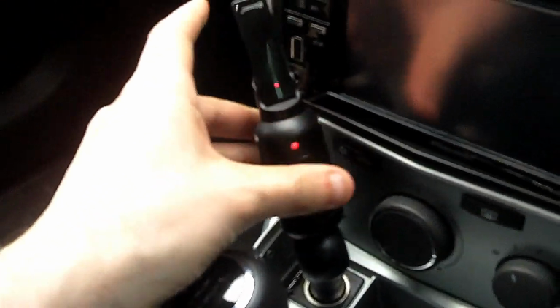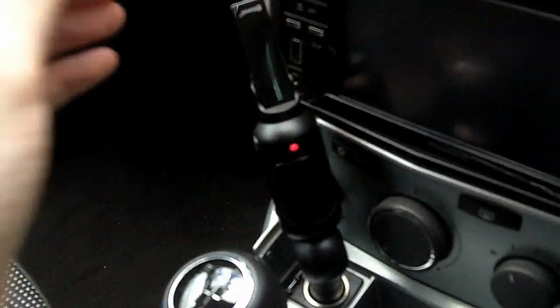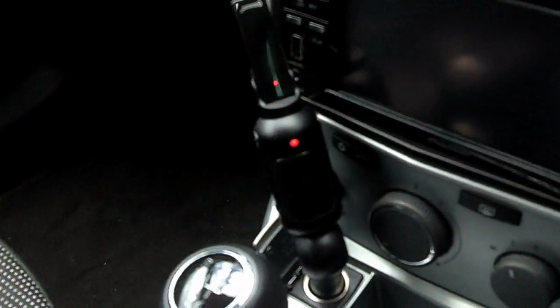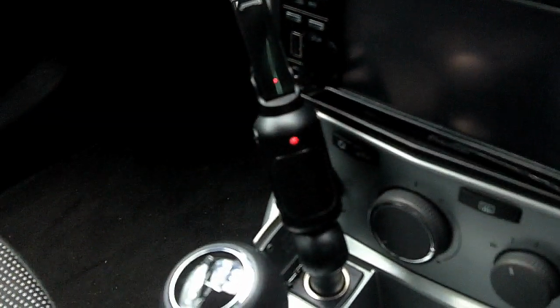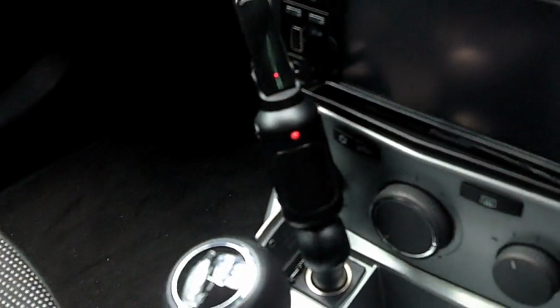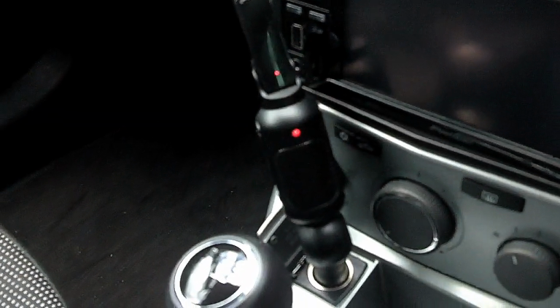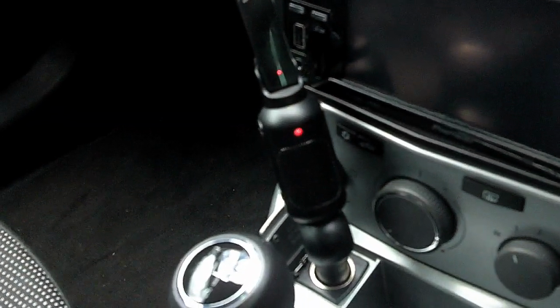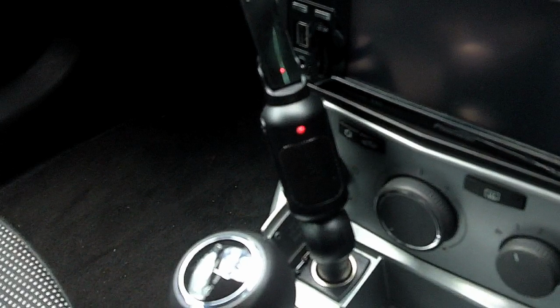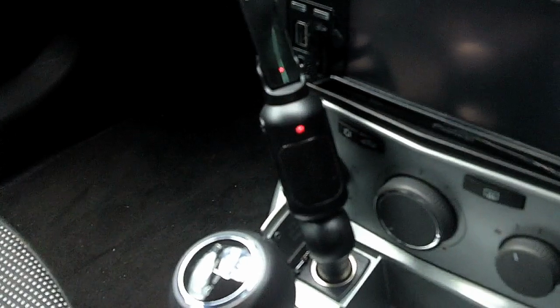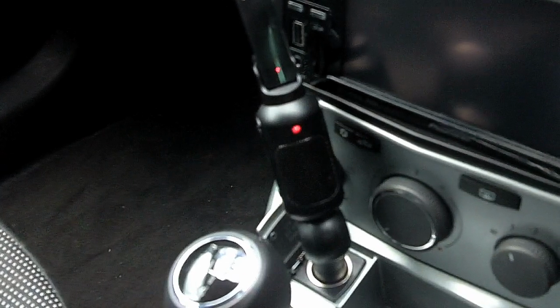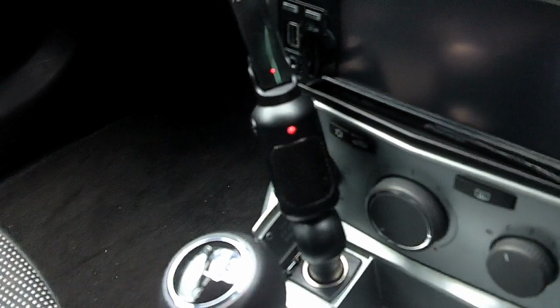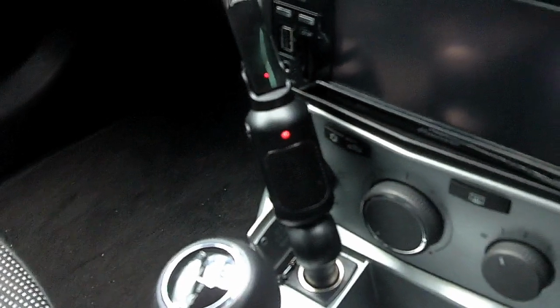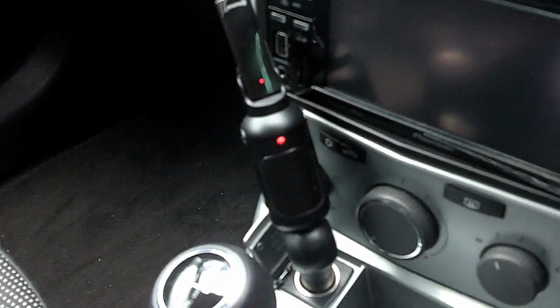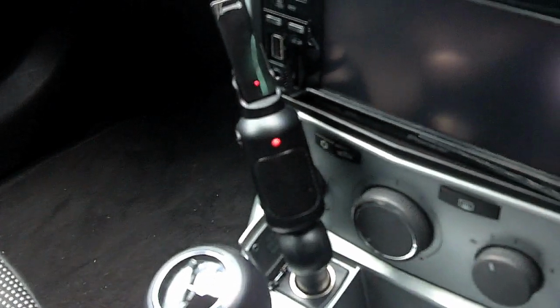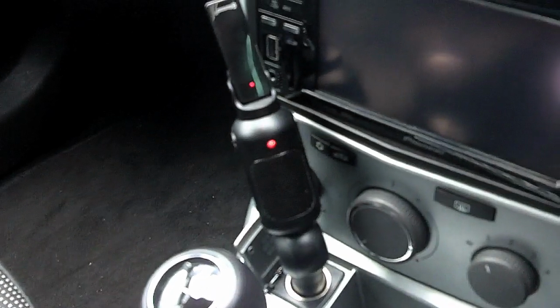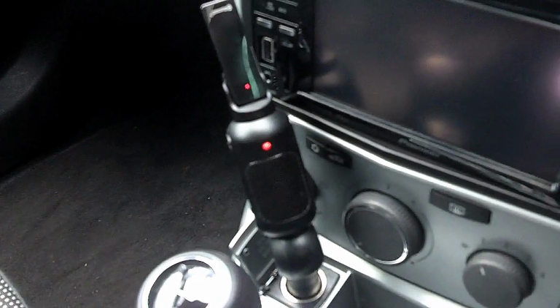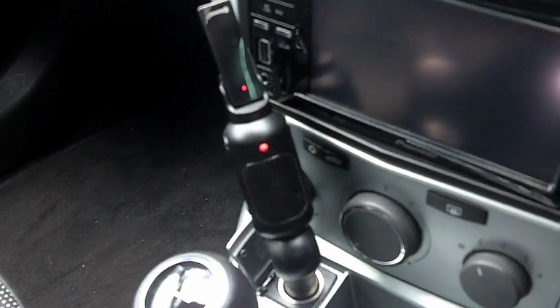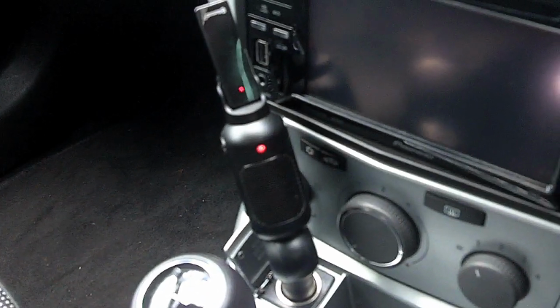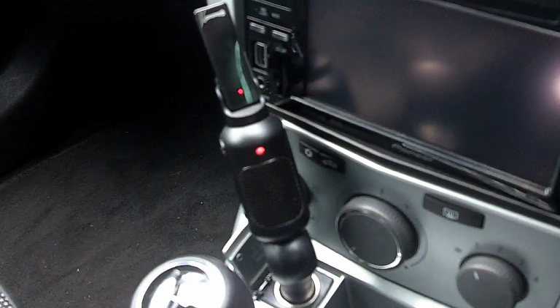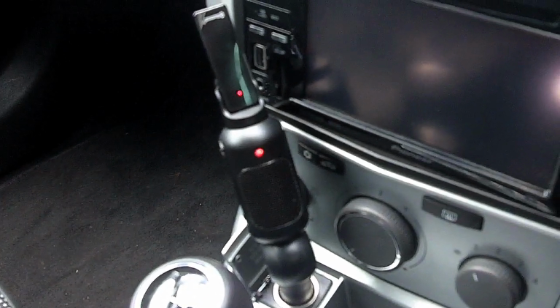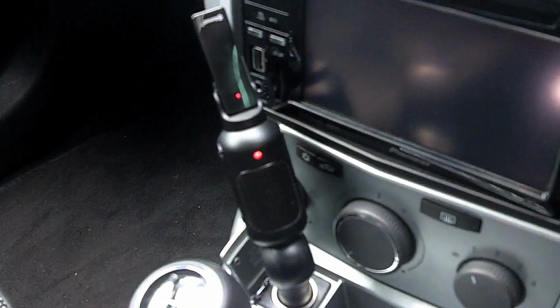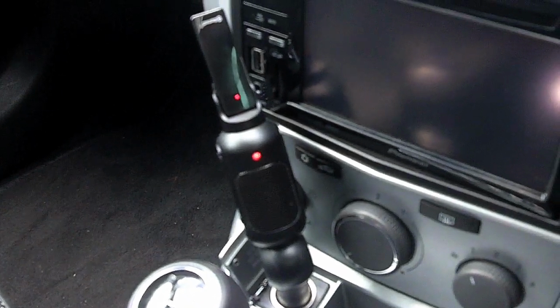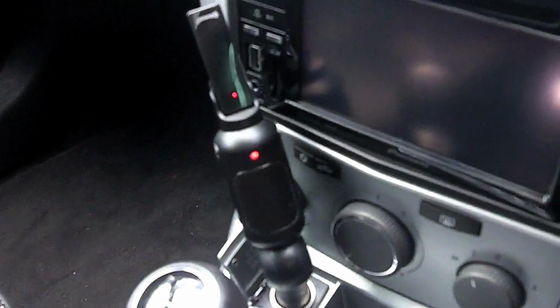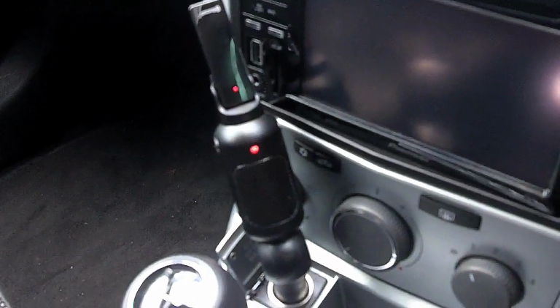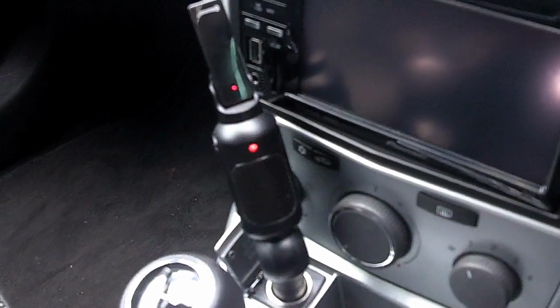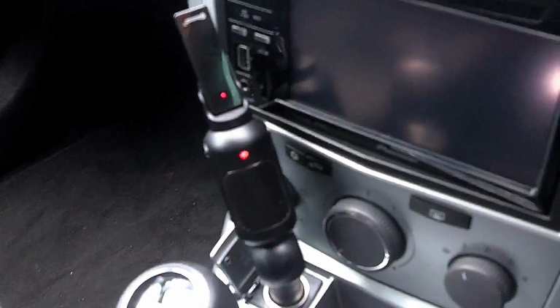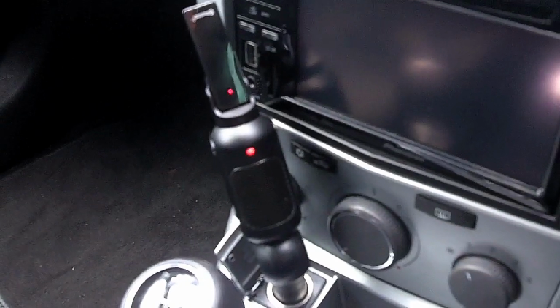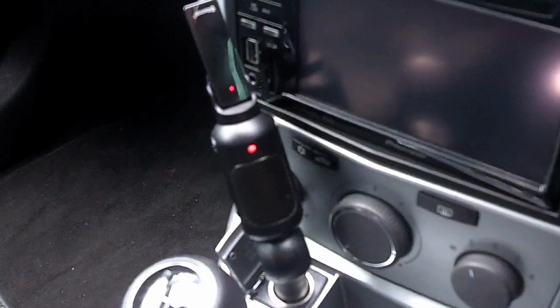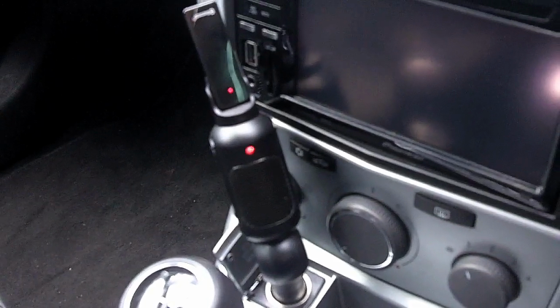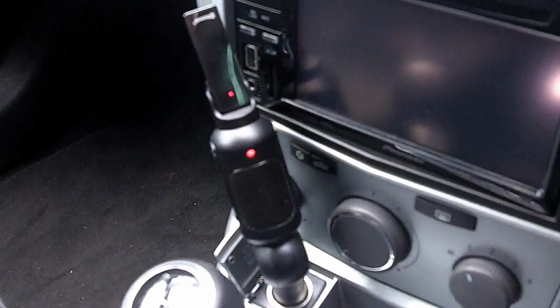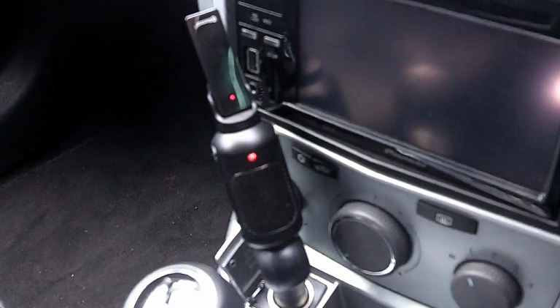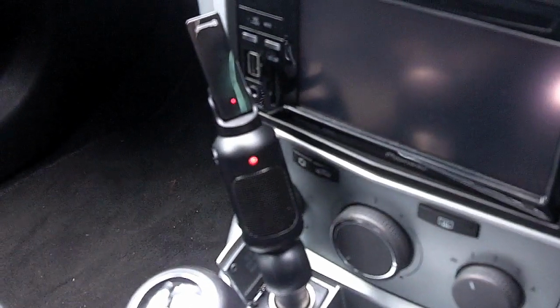This activates the speaker on the in-car hands-free kit, meaning you can transfer calls between privacy and in-car mode just by plugging the headset into the dock.